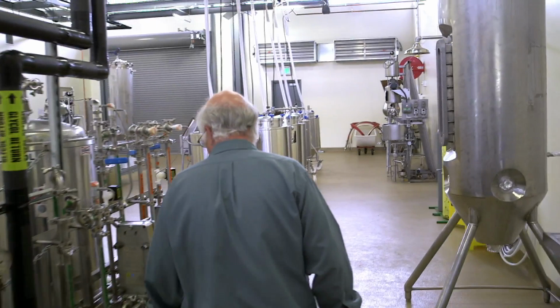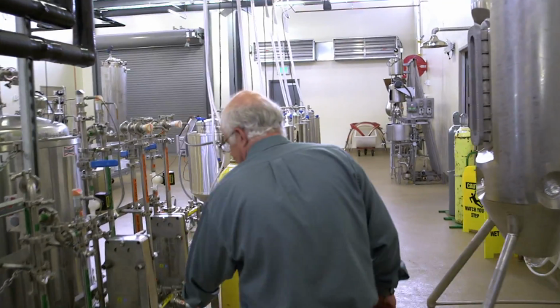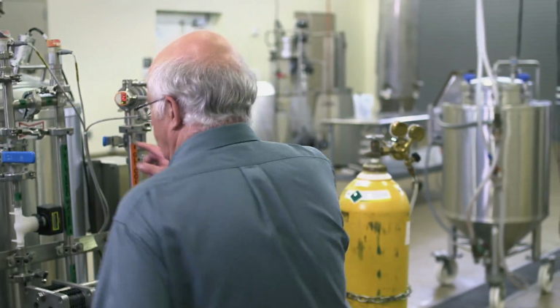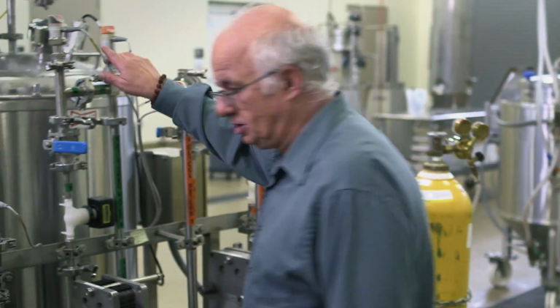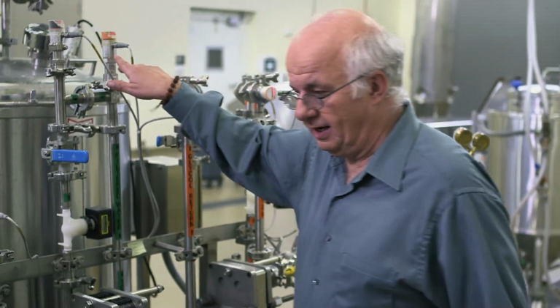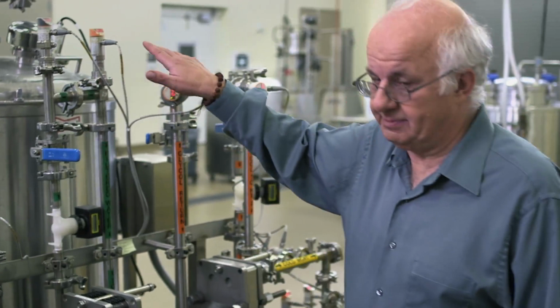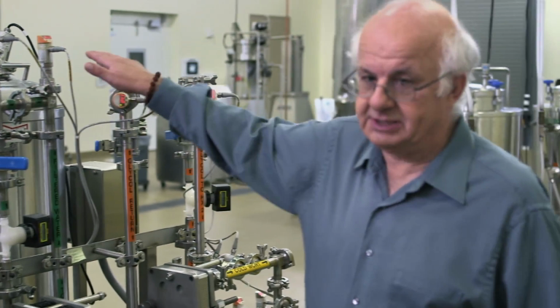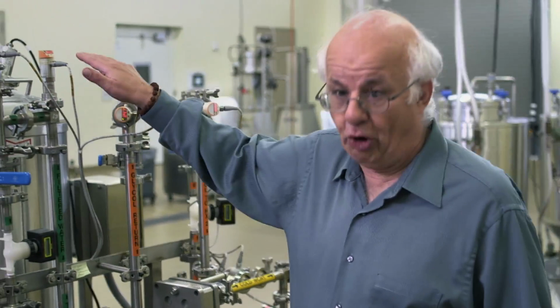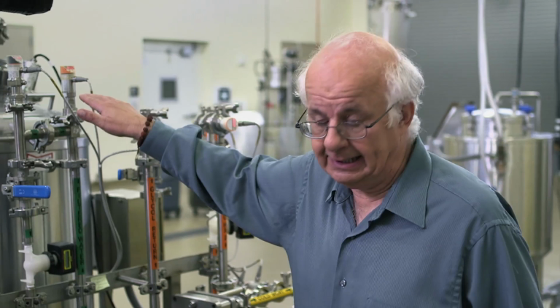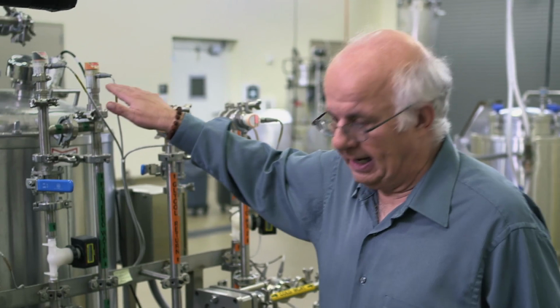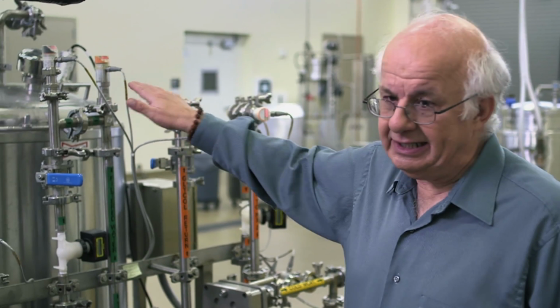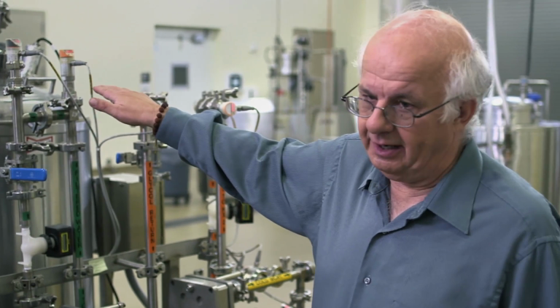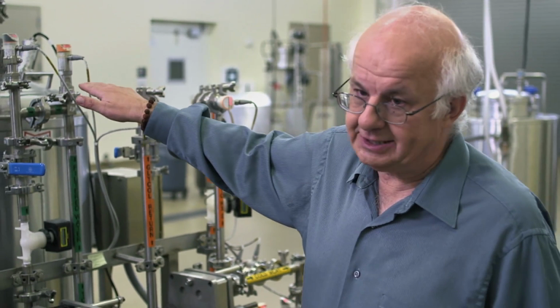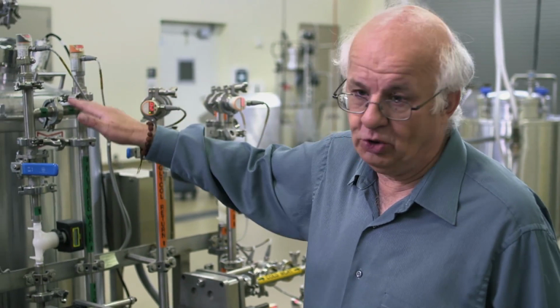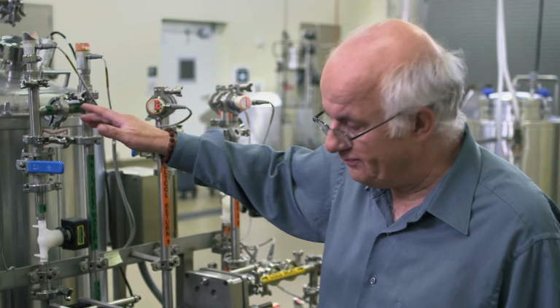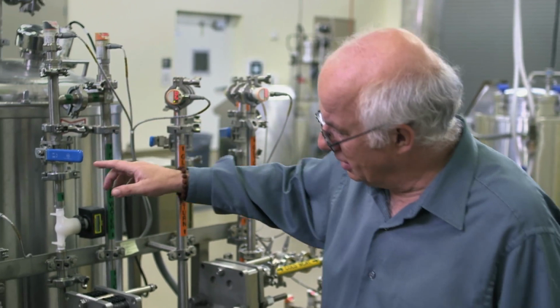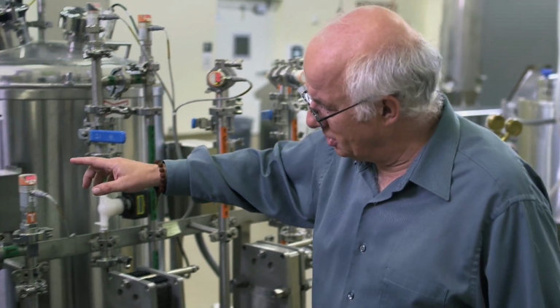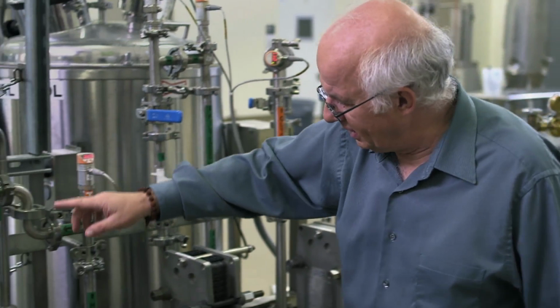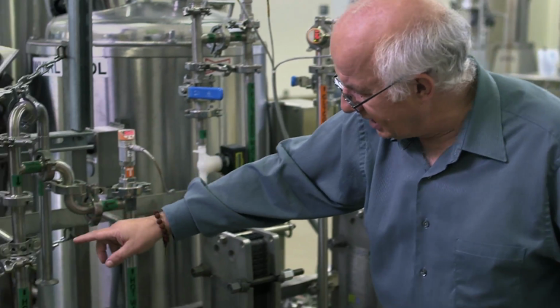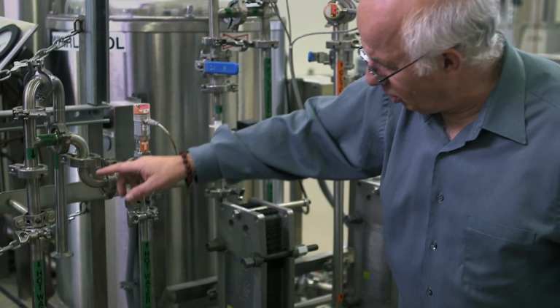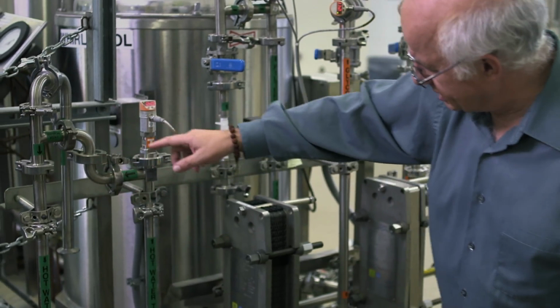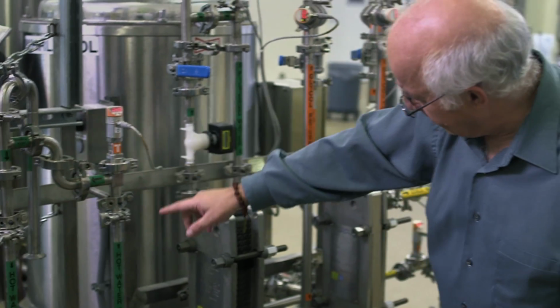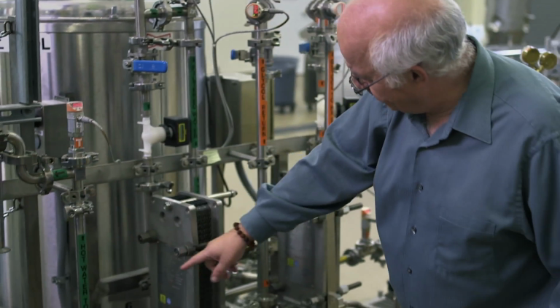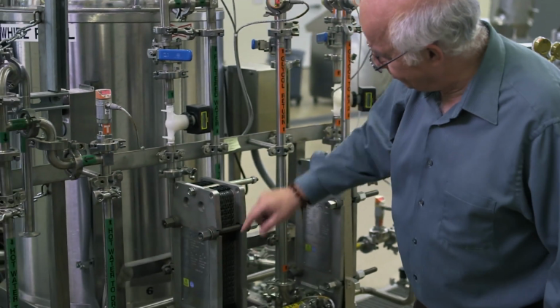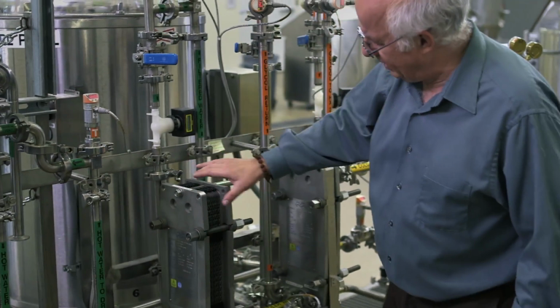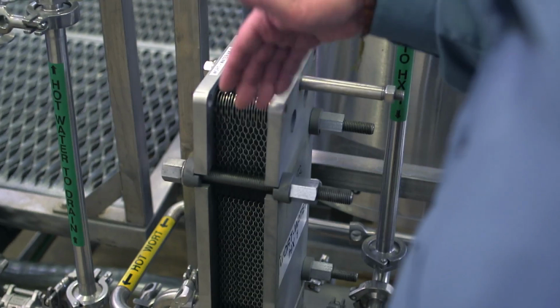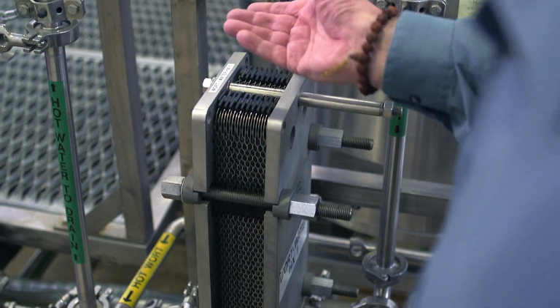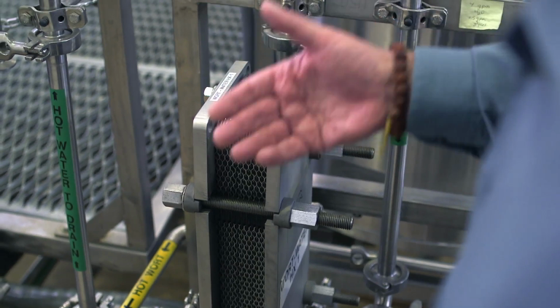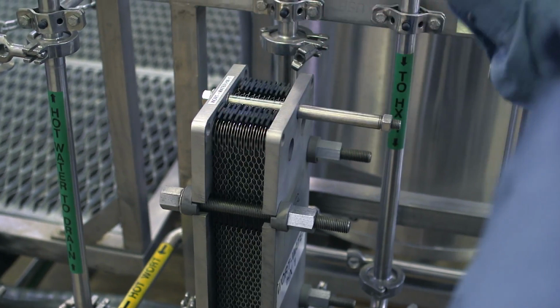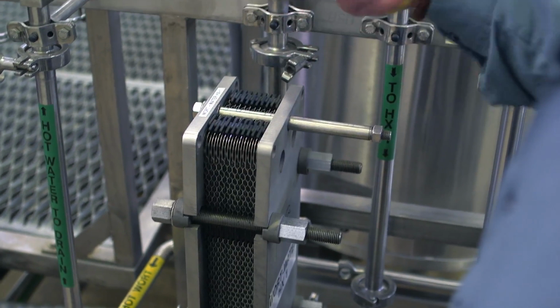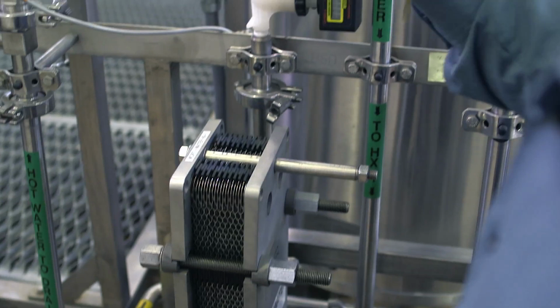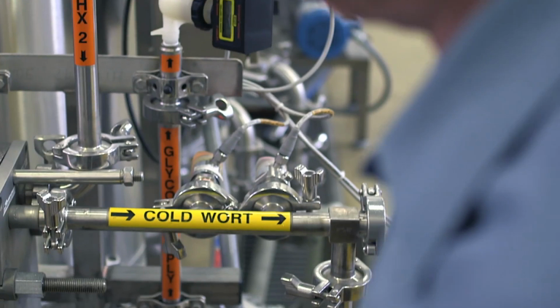It's hot there — it's essentially boiling — and the yeast isn't going to like that, so we've got to cool it down. What we do is take the hot wort and pass it through this, a bit like a car radiator. Very rapidly you cool the wort down.